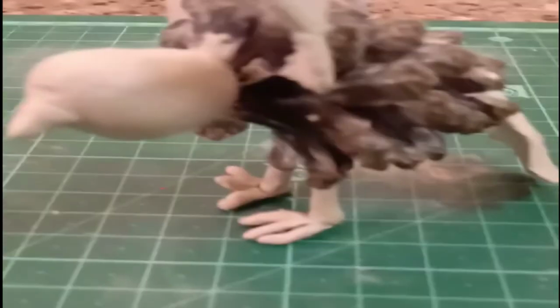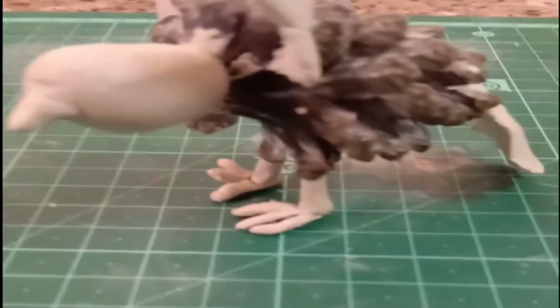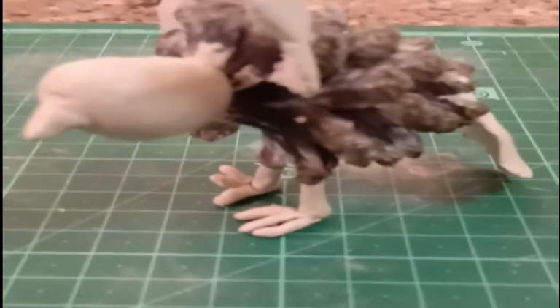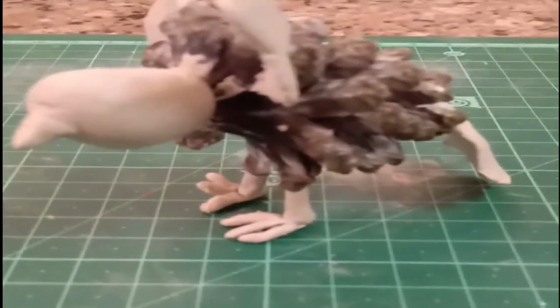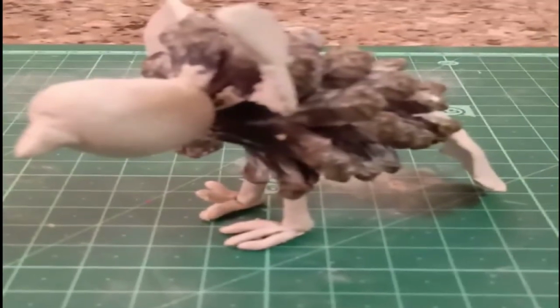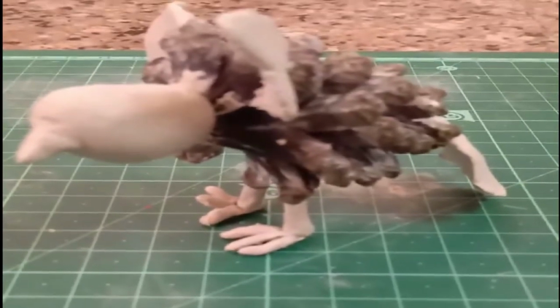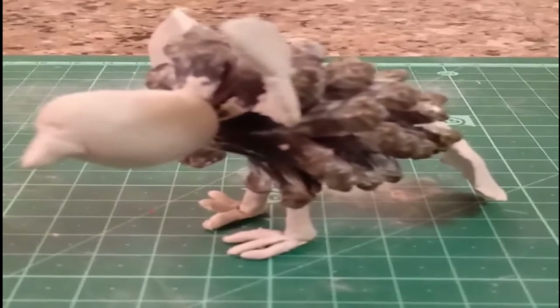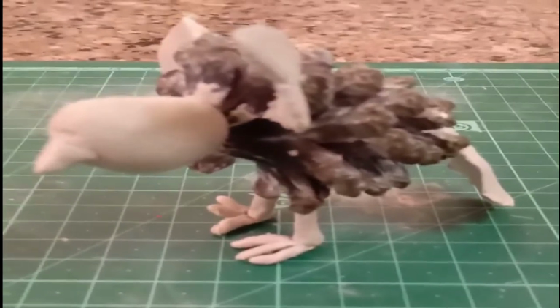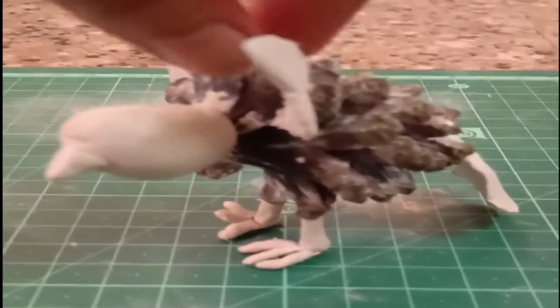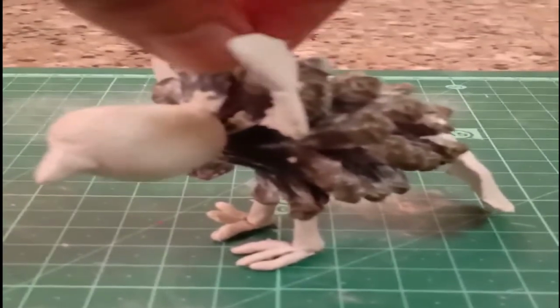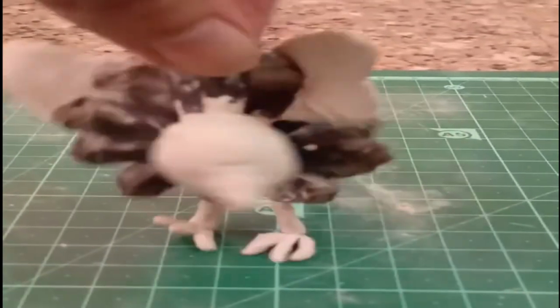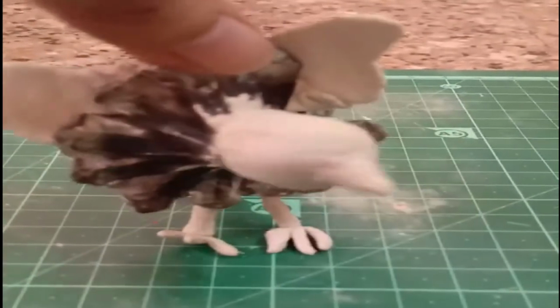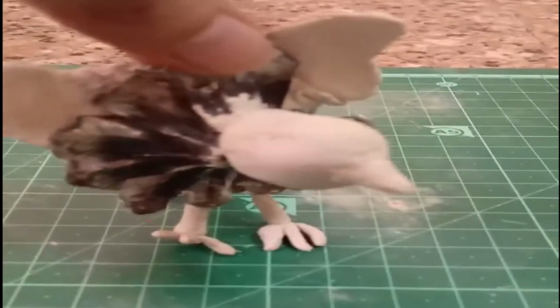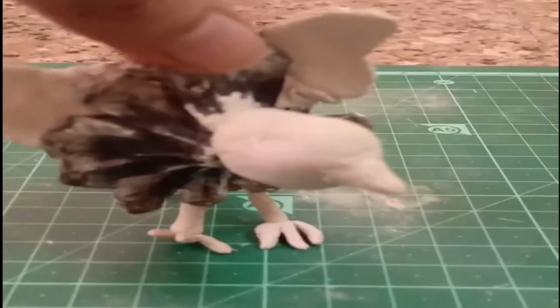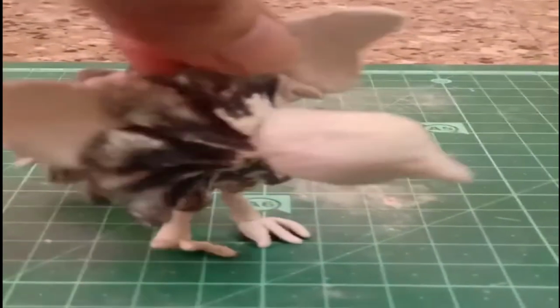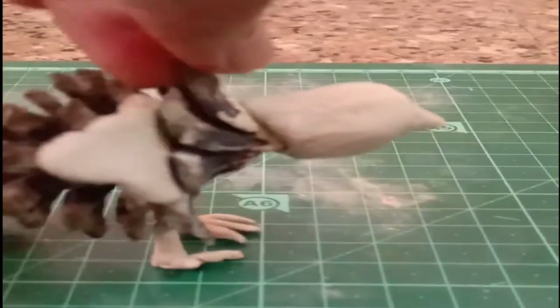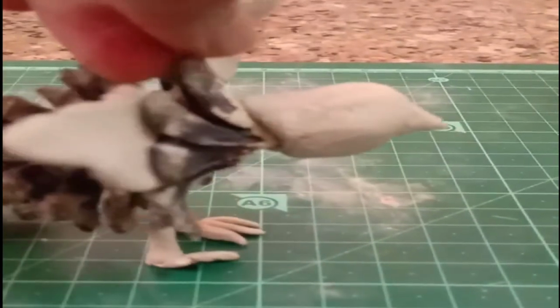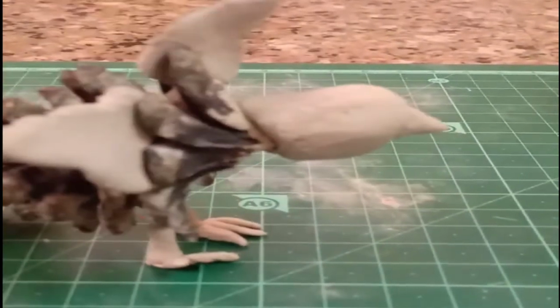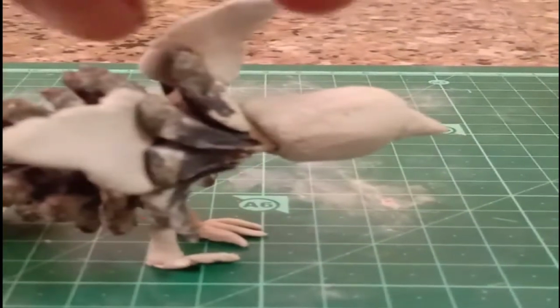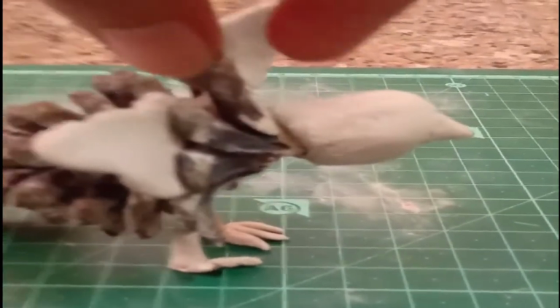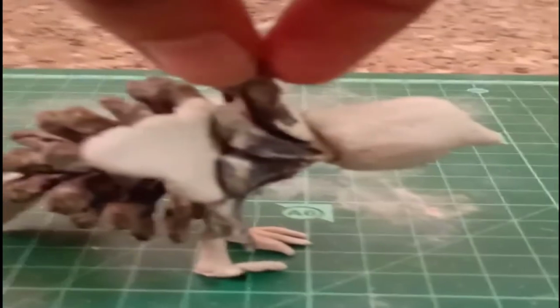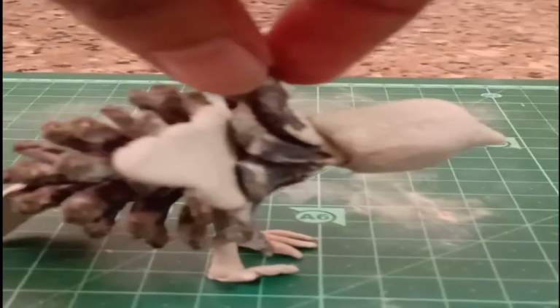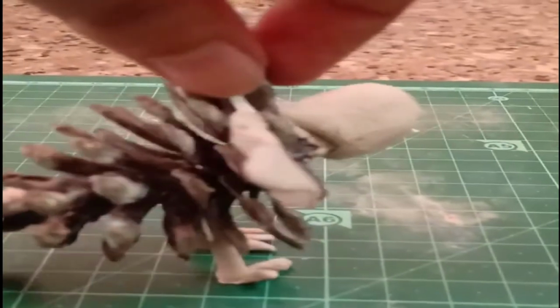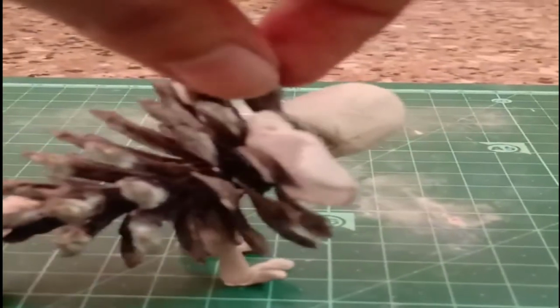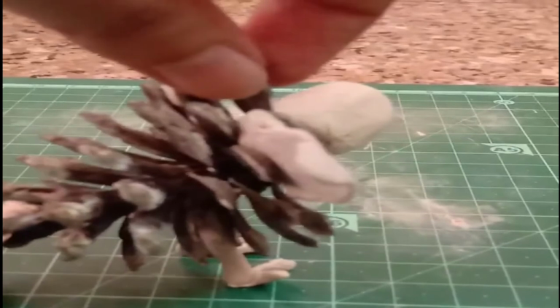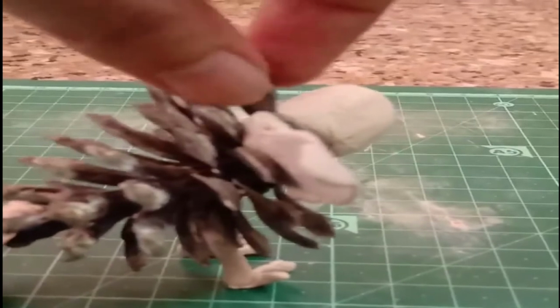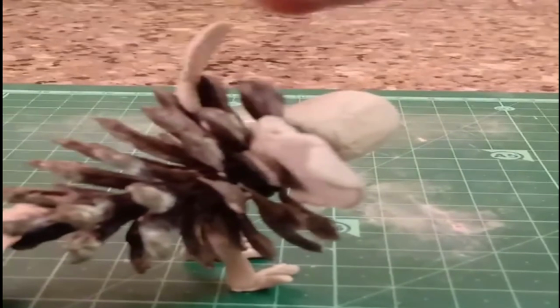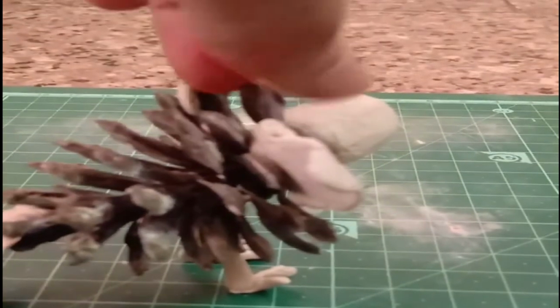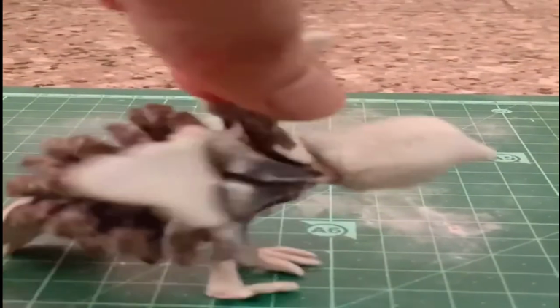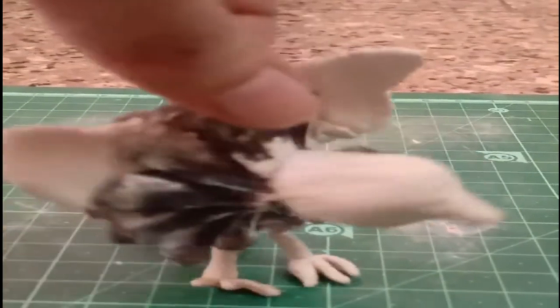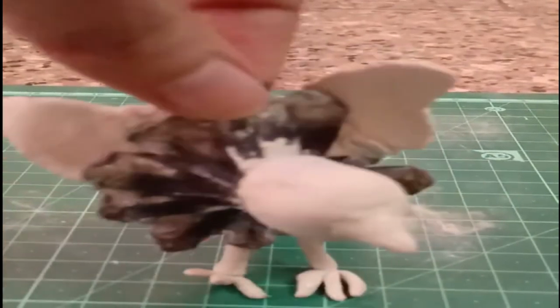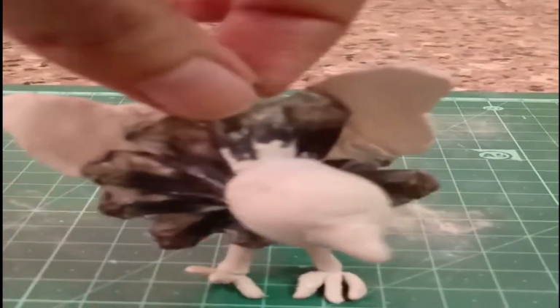Join both the parts and the miniature is ready. Now get some colors and color the bird.